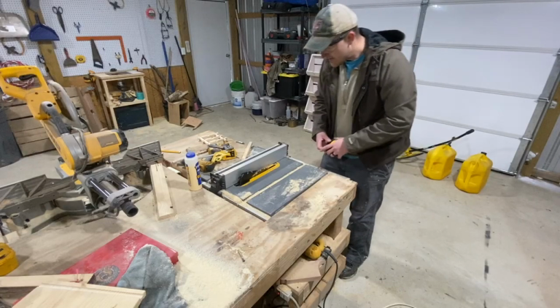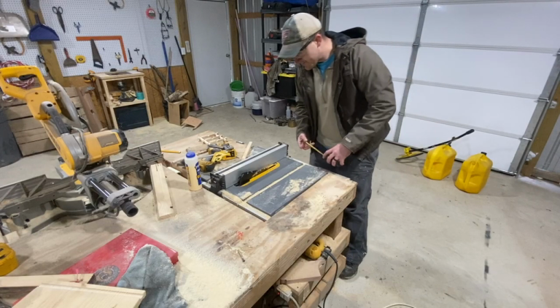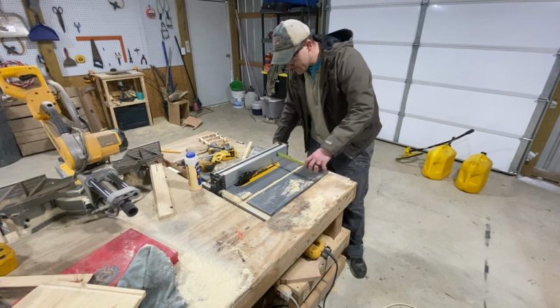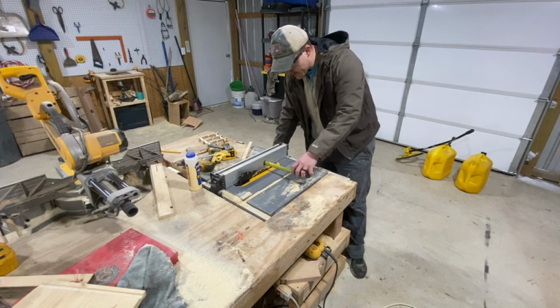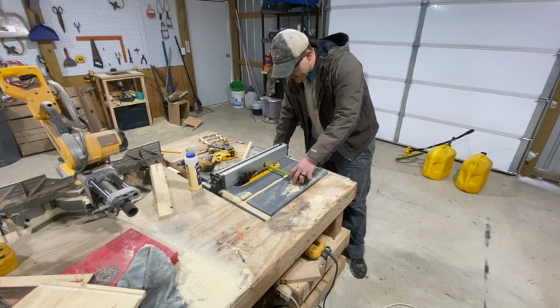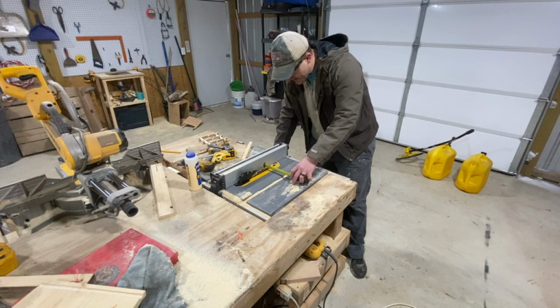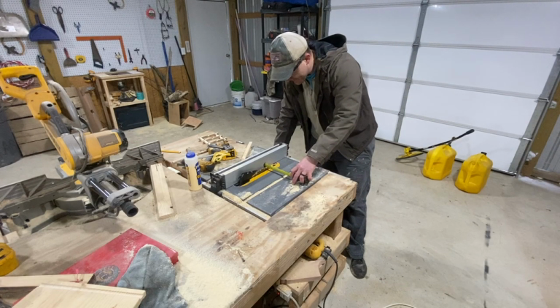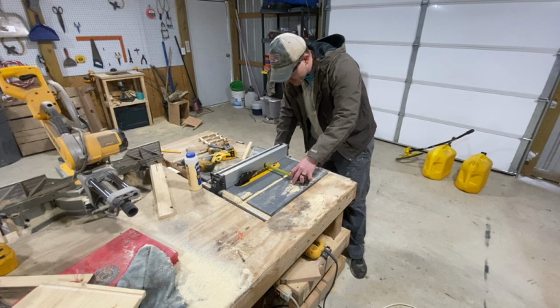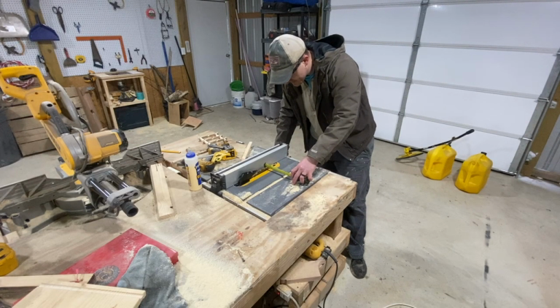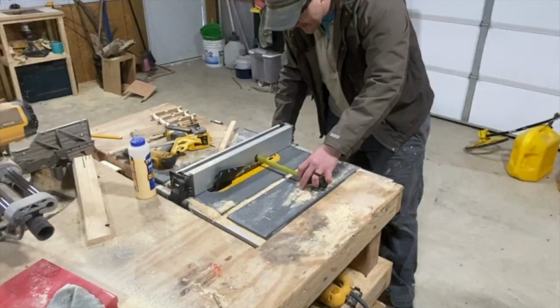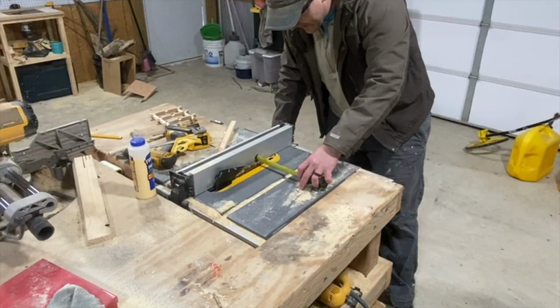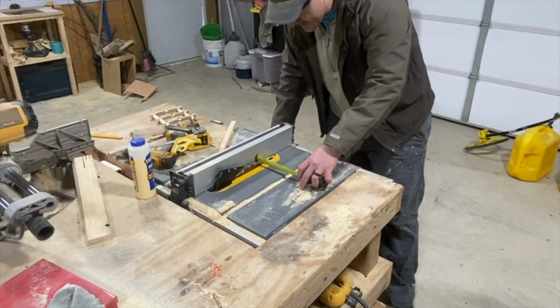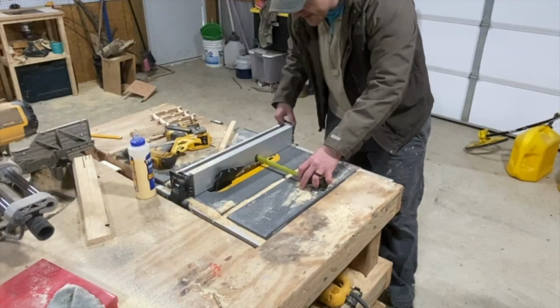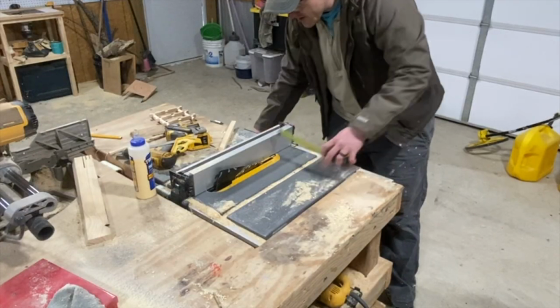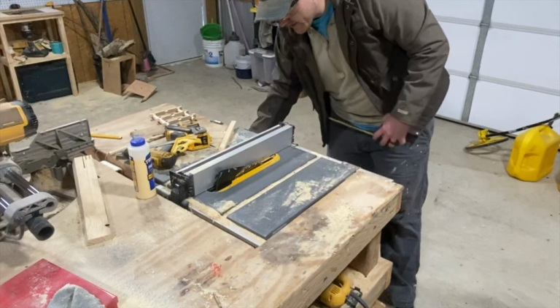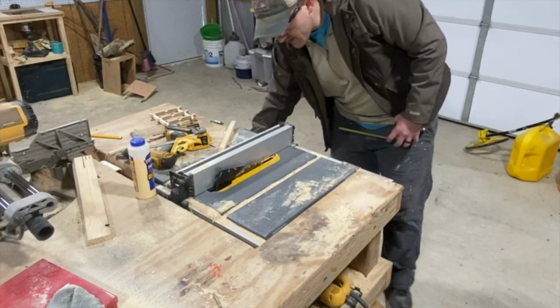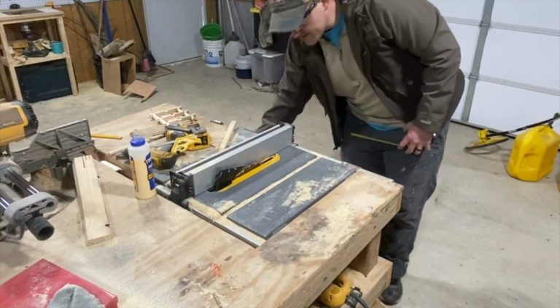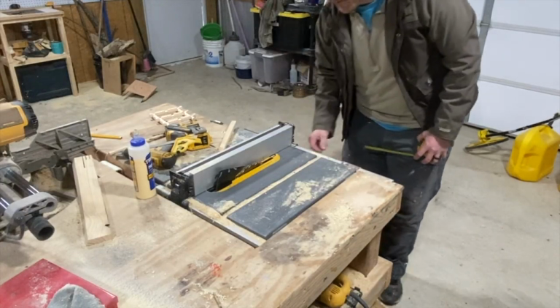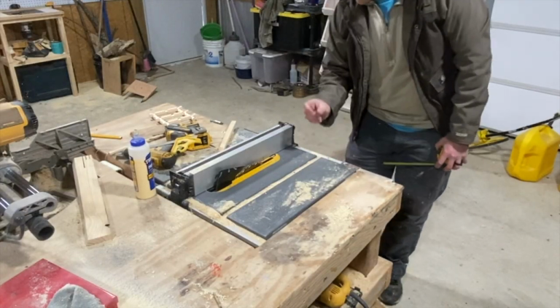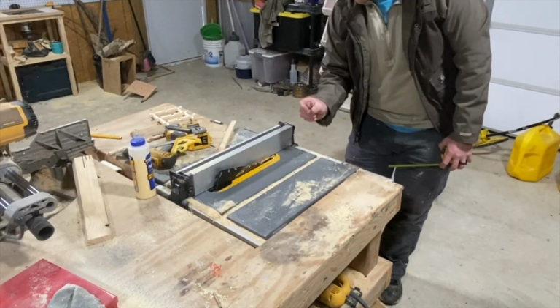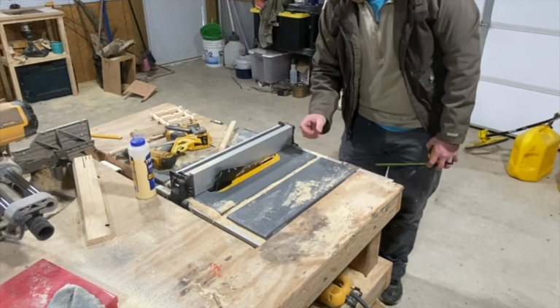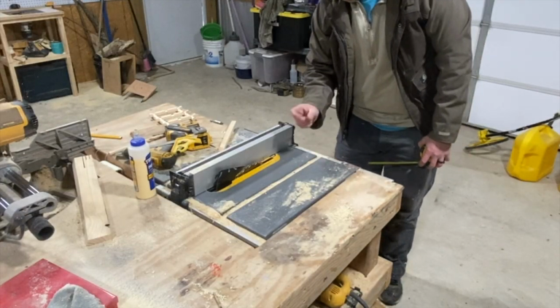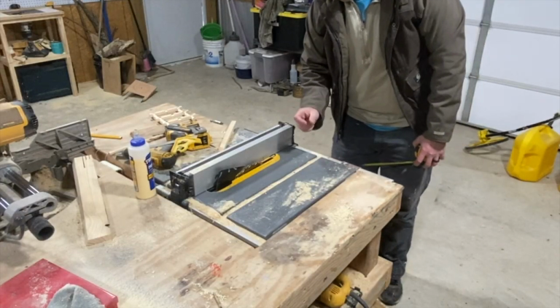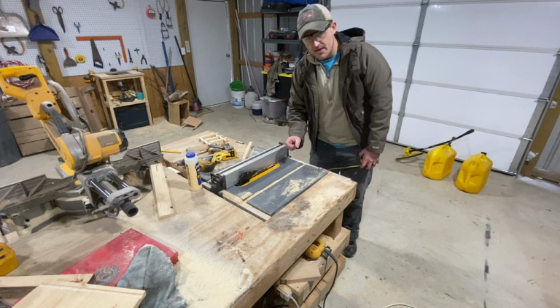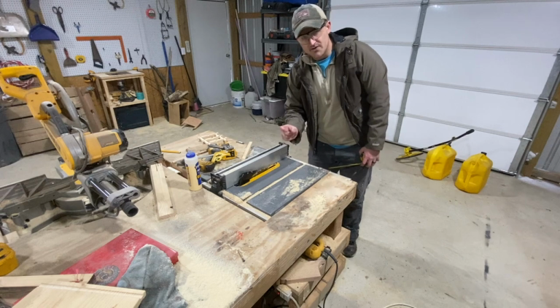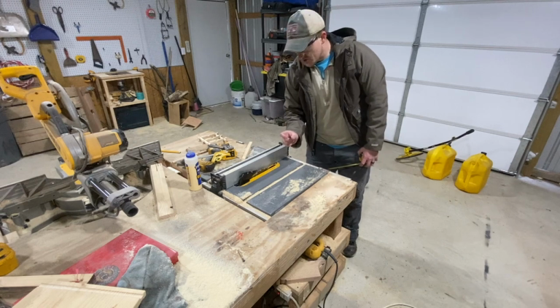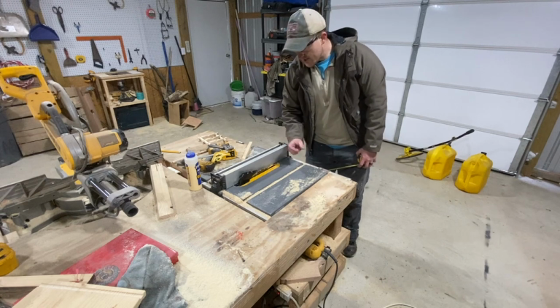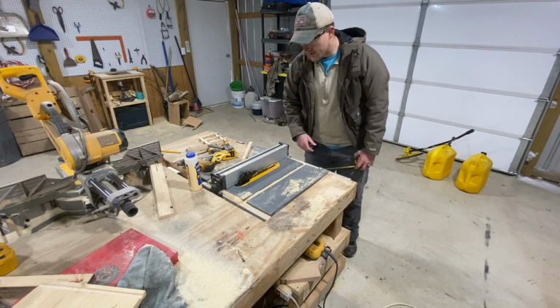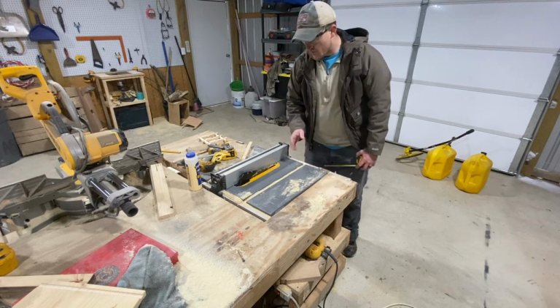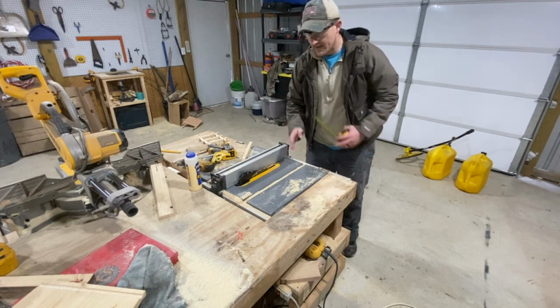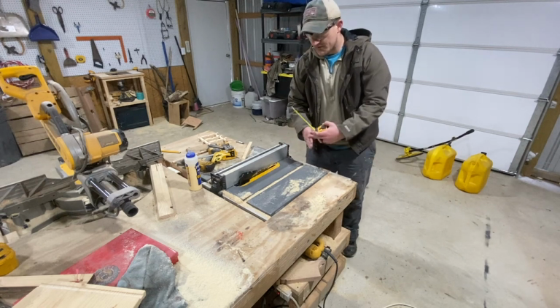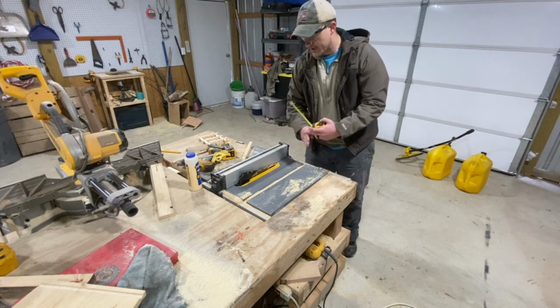Let's set up the table saw to cut these up into 1/2 inch strips. If anything, you want to err on the side of being thinner rather than thicker — if they're too thick, they won't fit into each other.